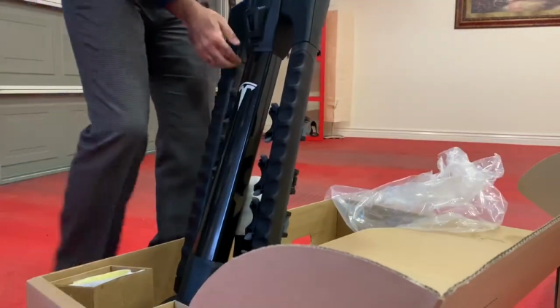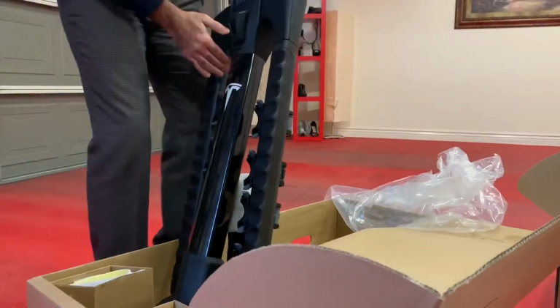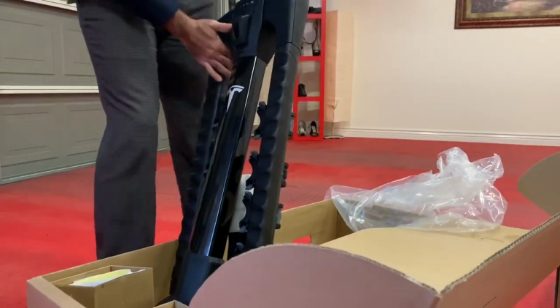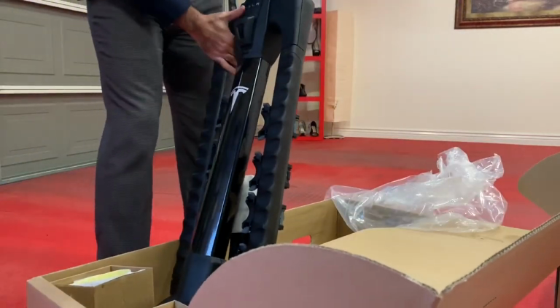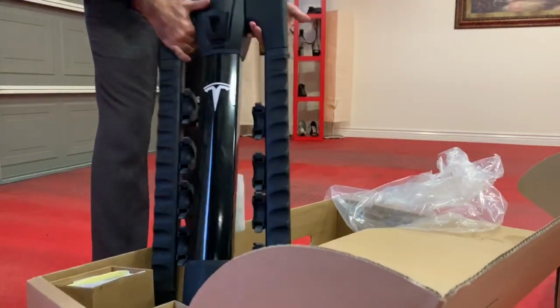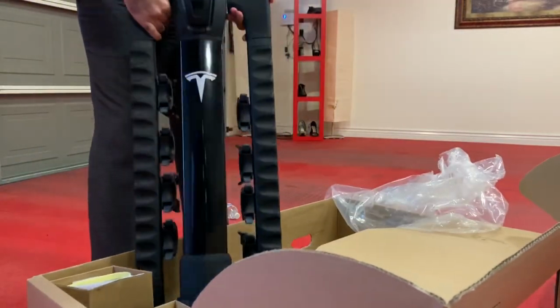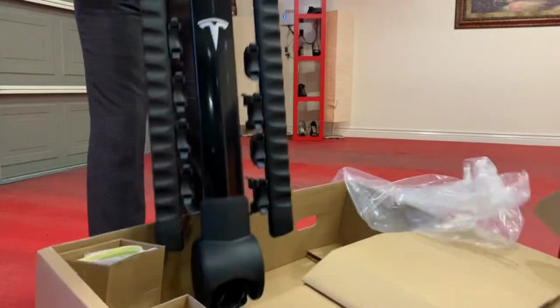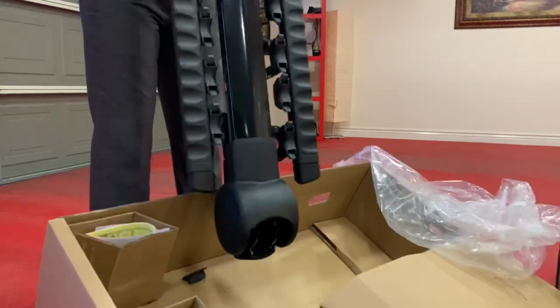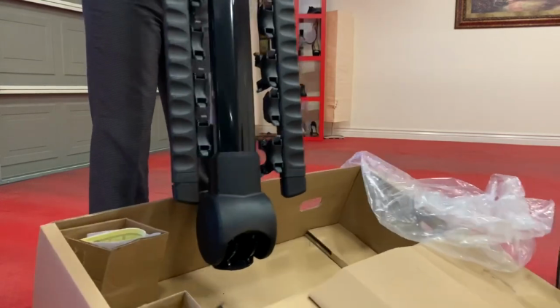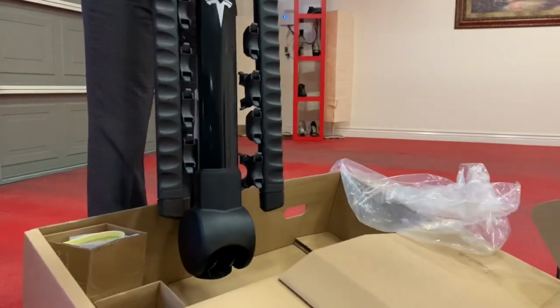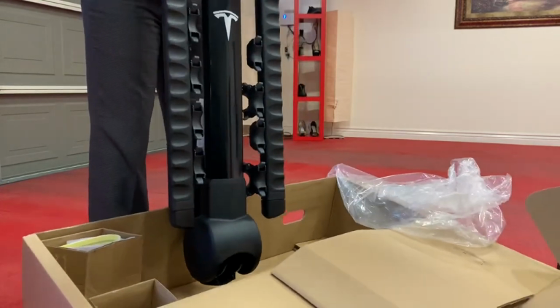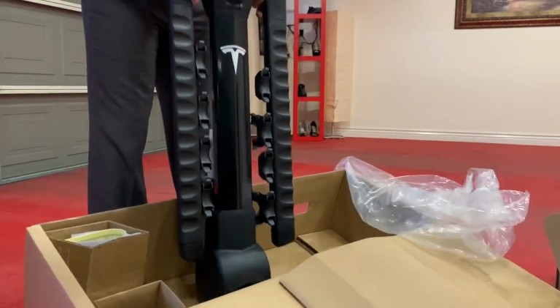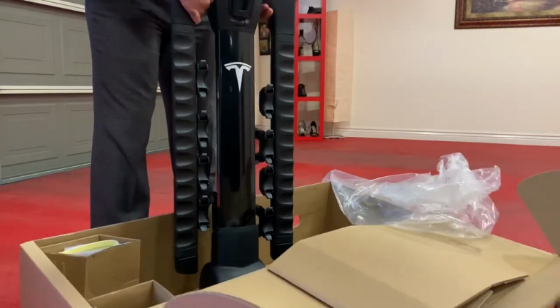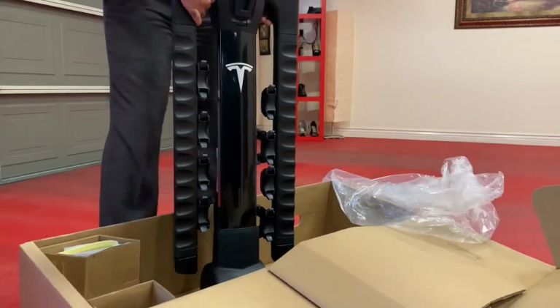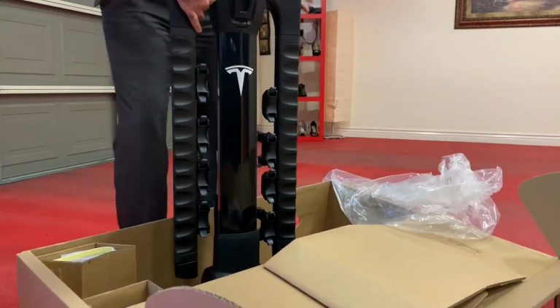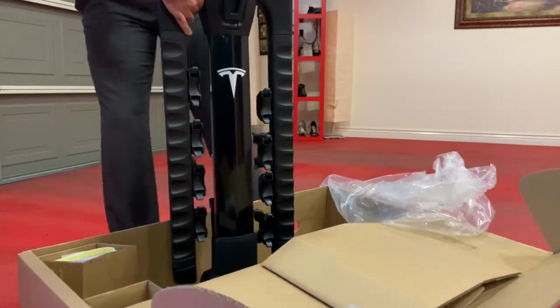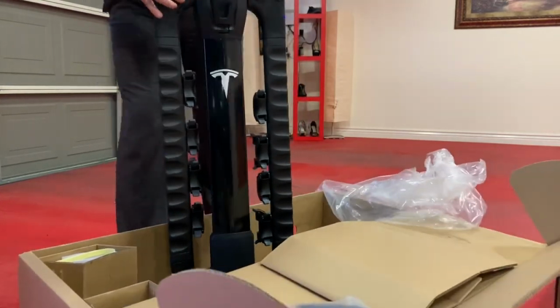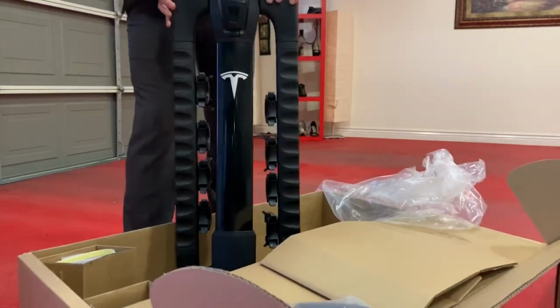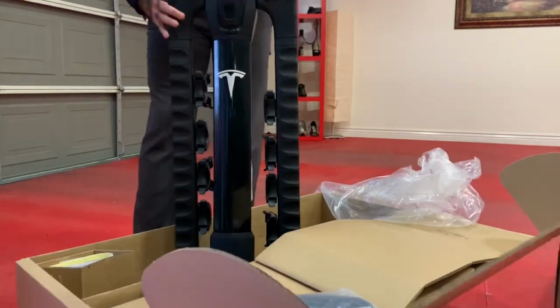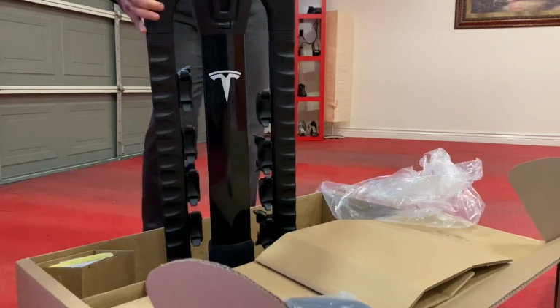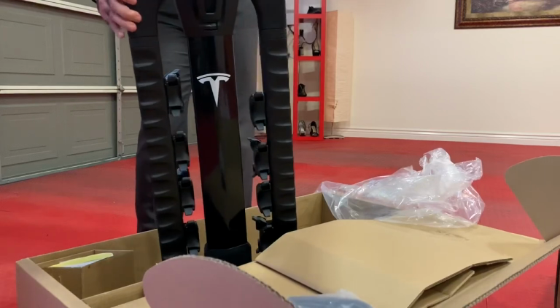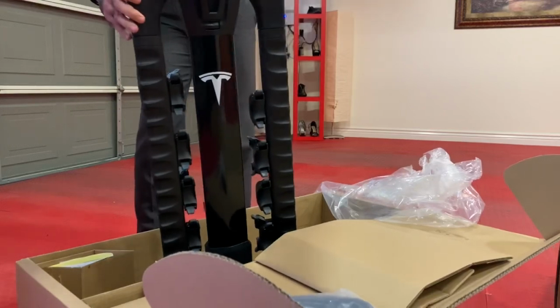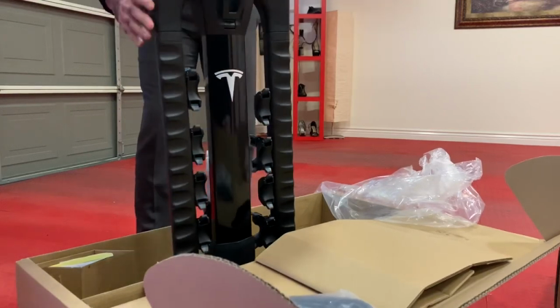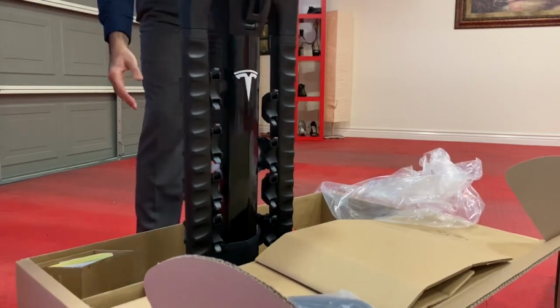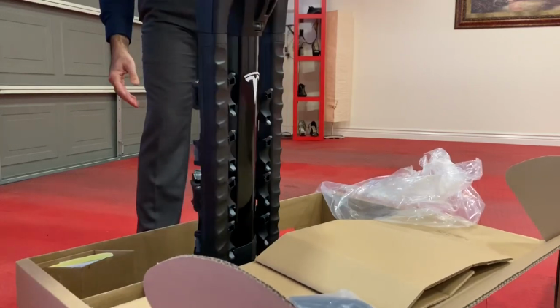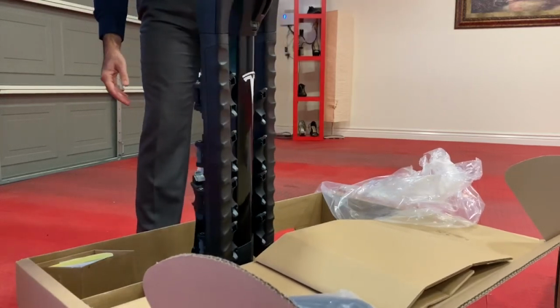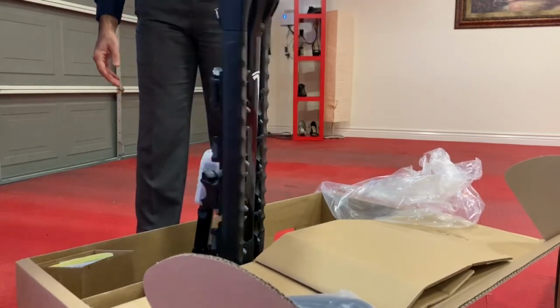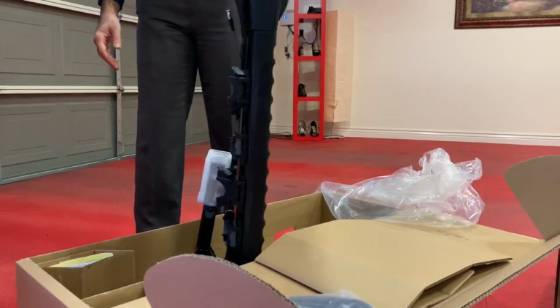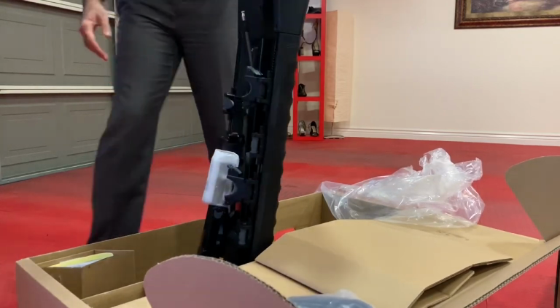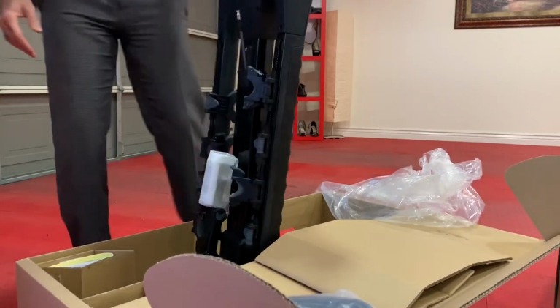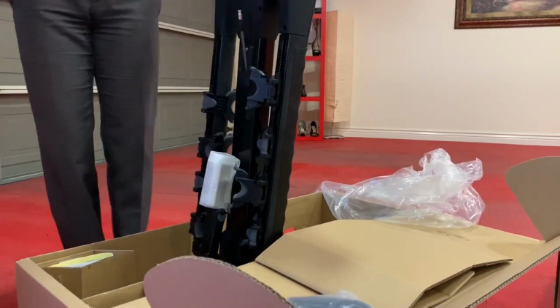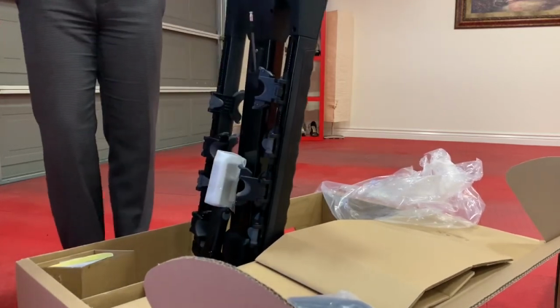So that's the bike rack. As you can see, this one is very heavy and very good quality. That's the stand and we are going to install this one.